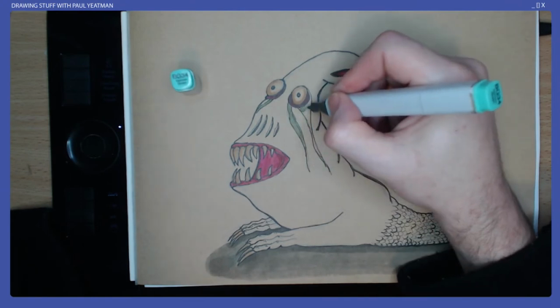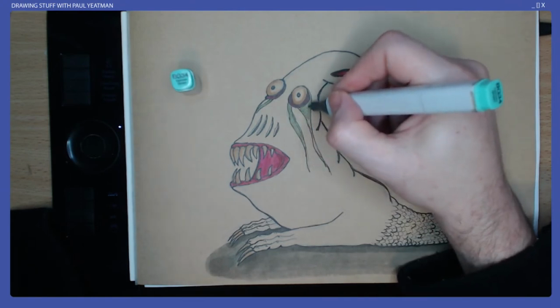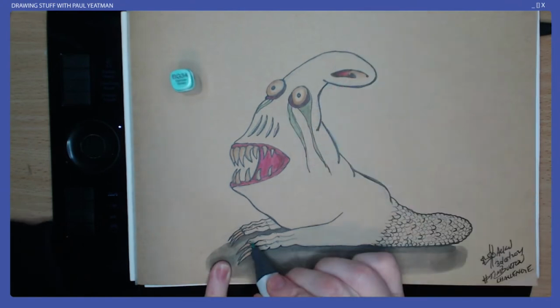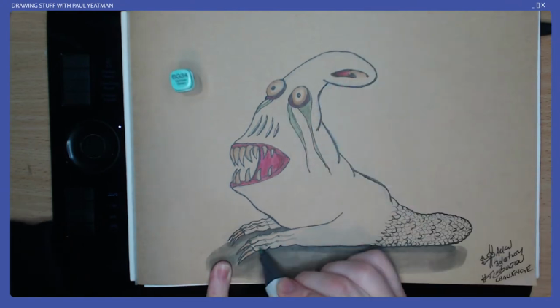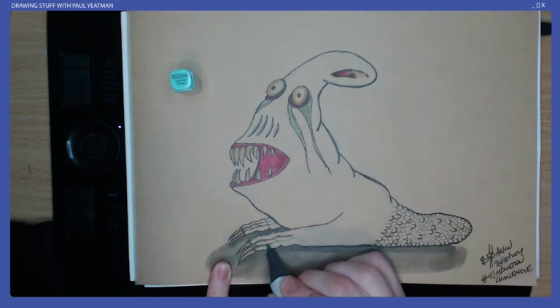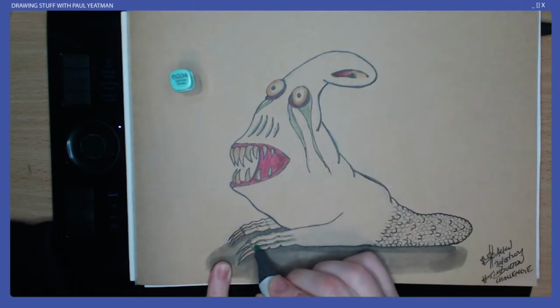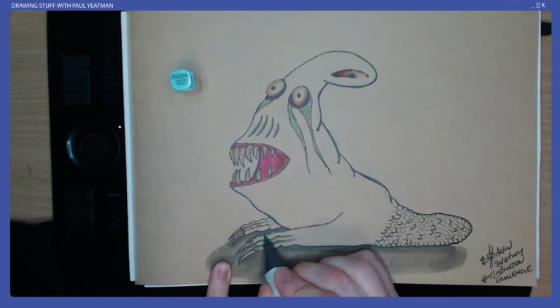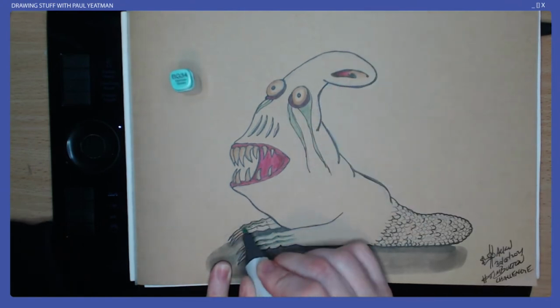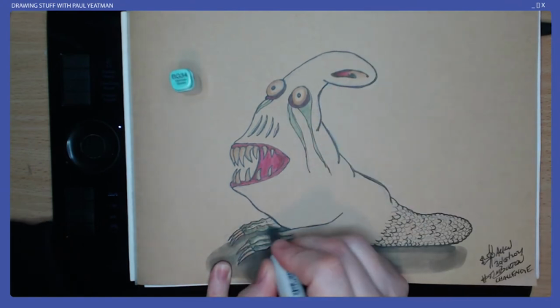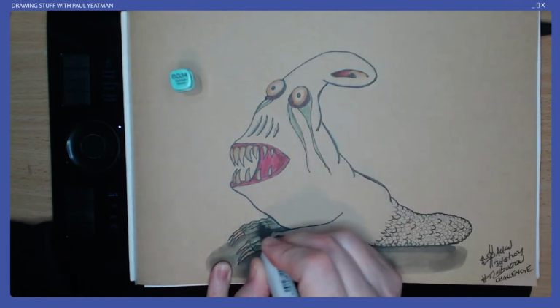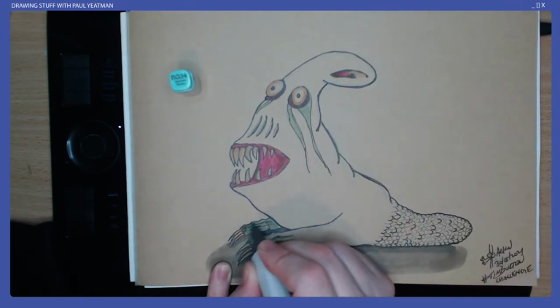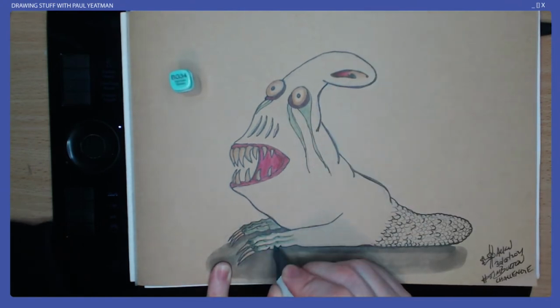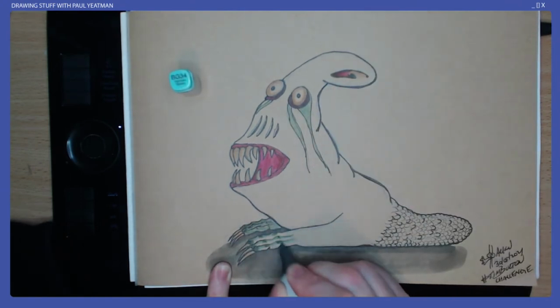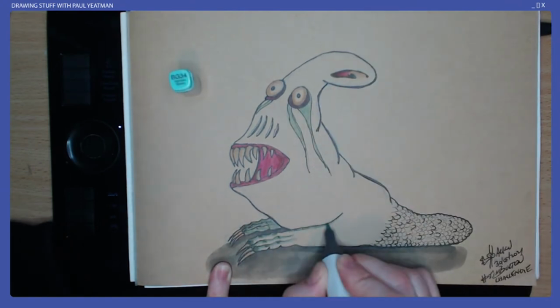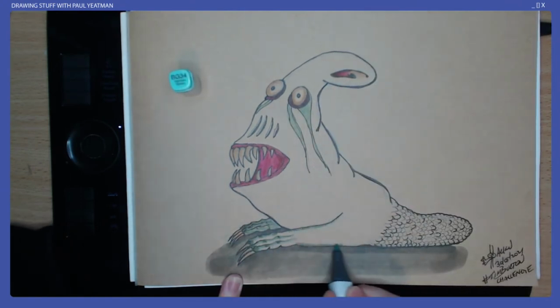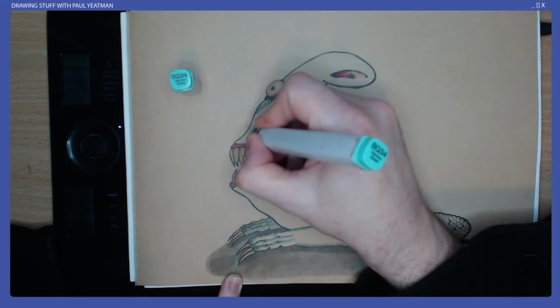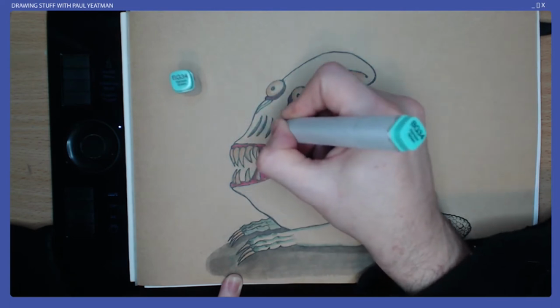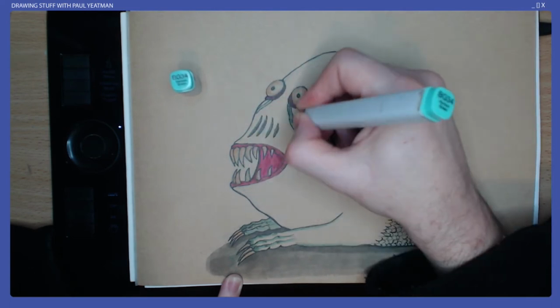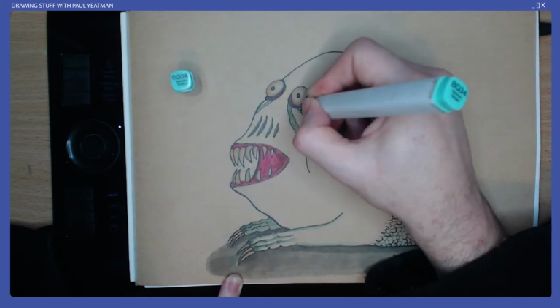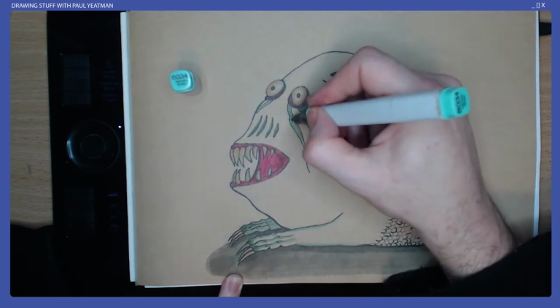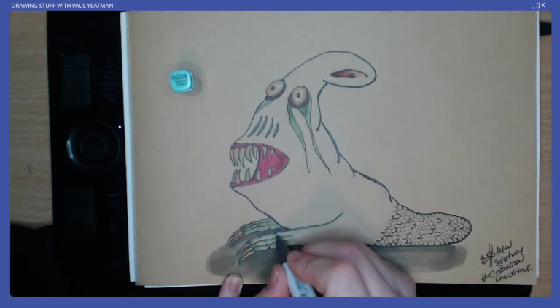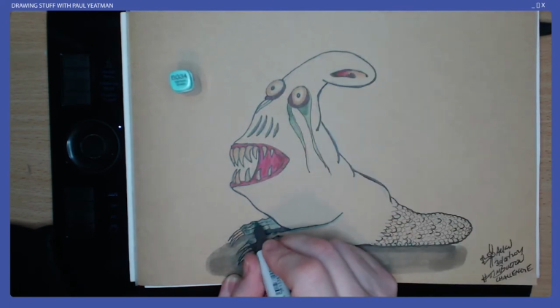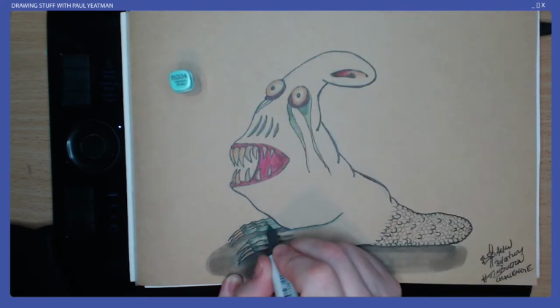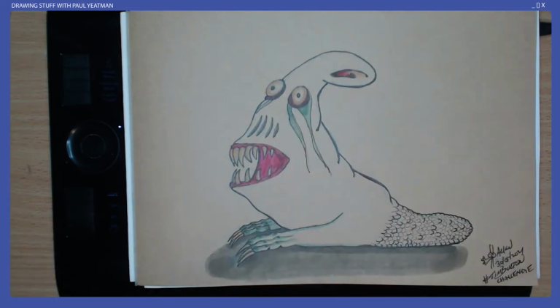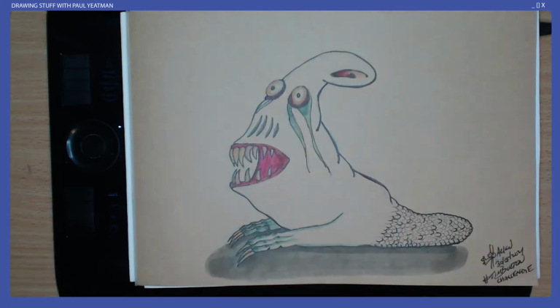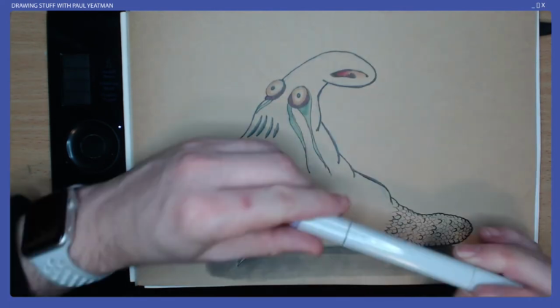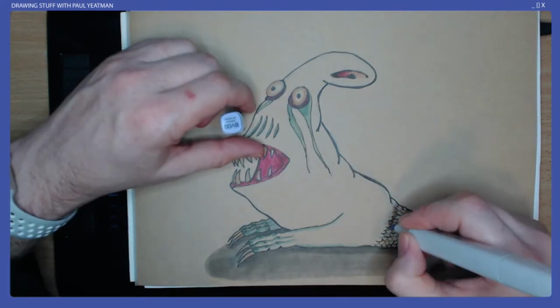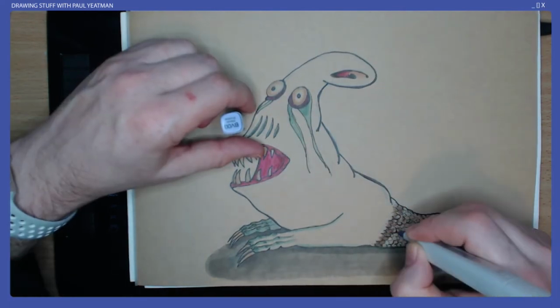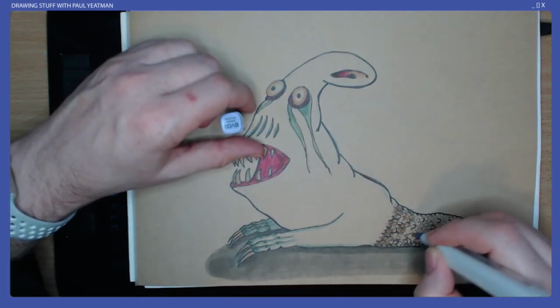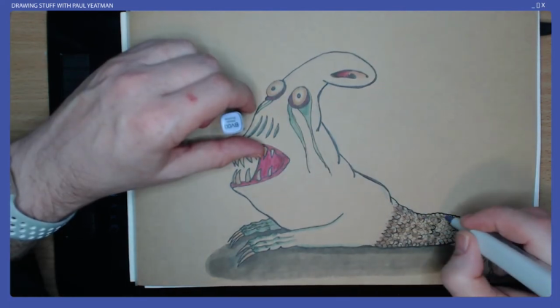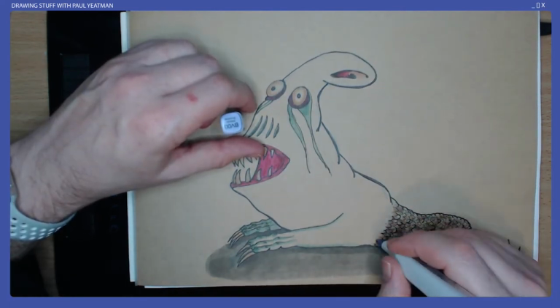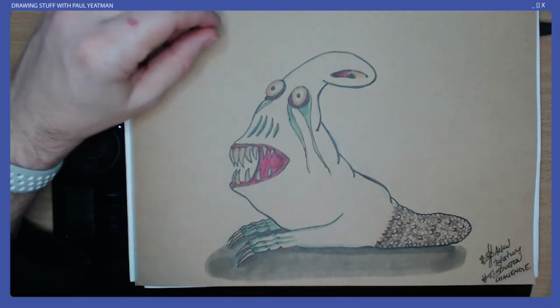Here you can see bright colours such as my RV-06 pink are not as bright as they would be on white paper, and once the creature is fully coloured your brain makes all the shading look washed out.